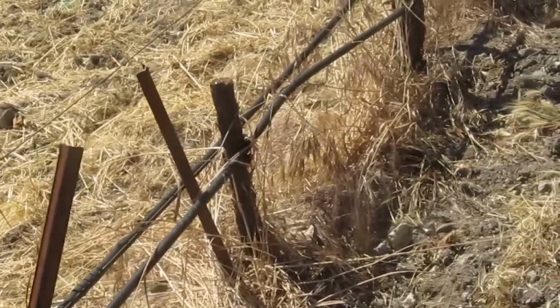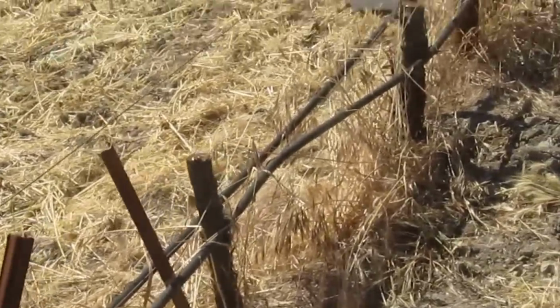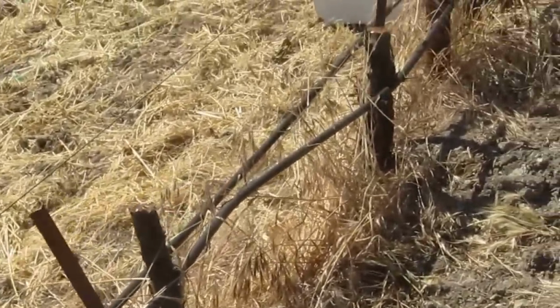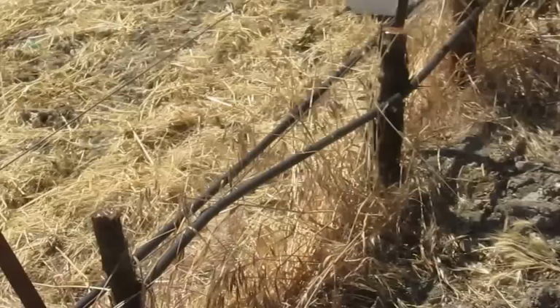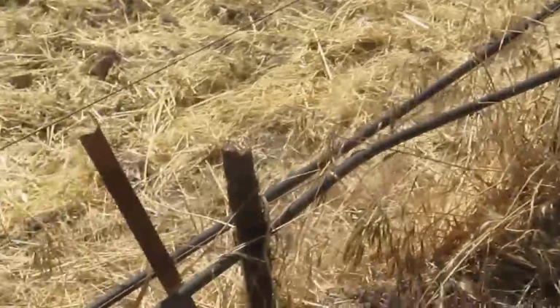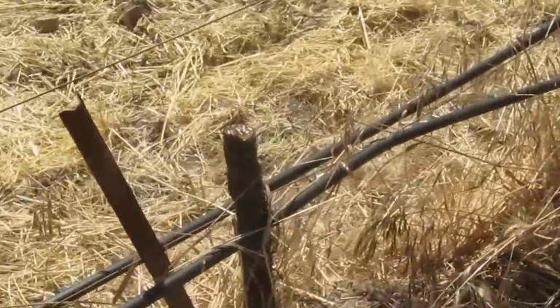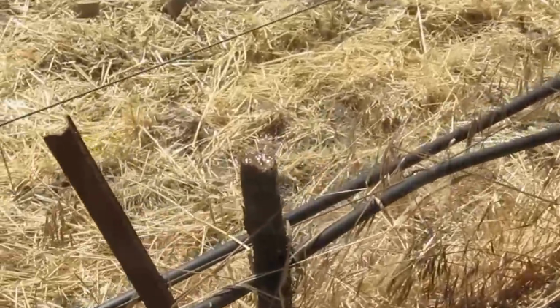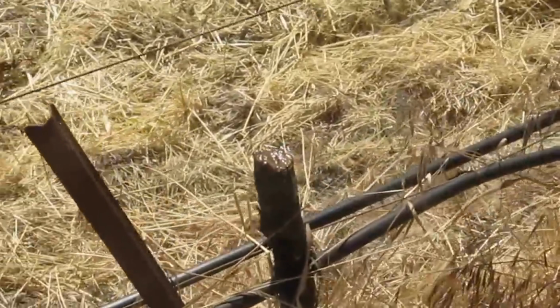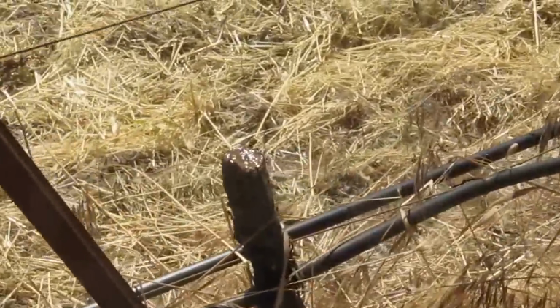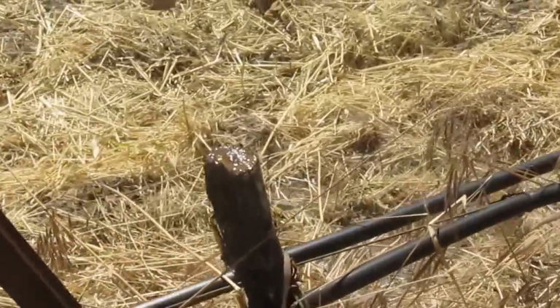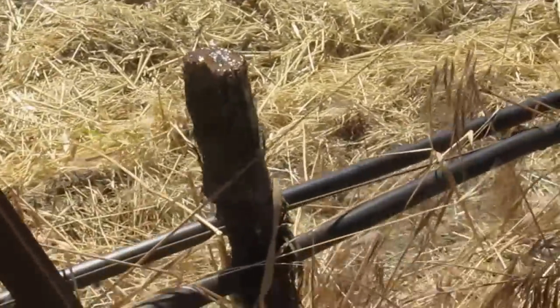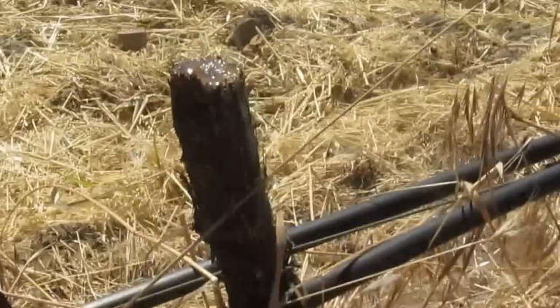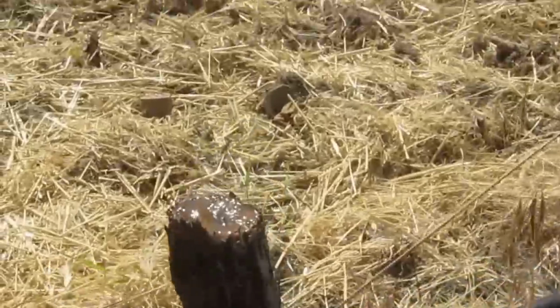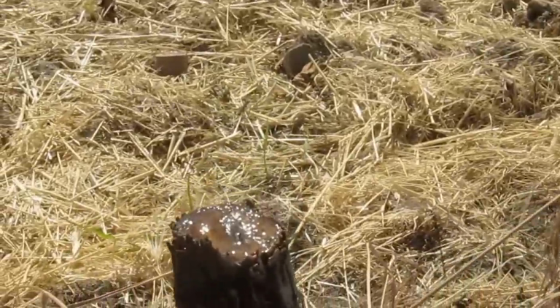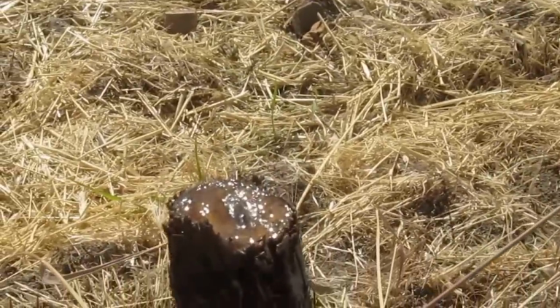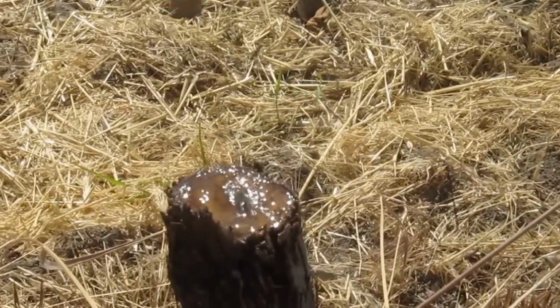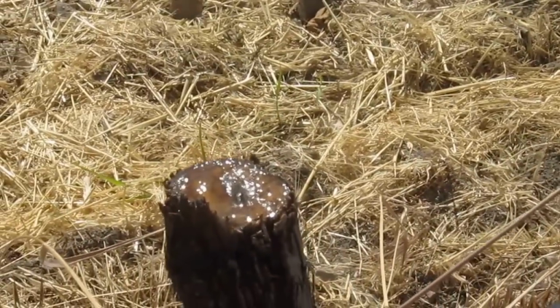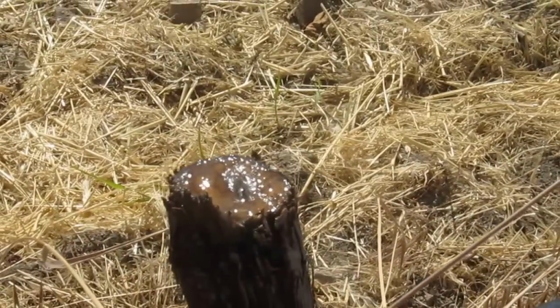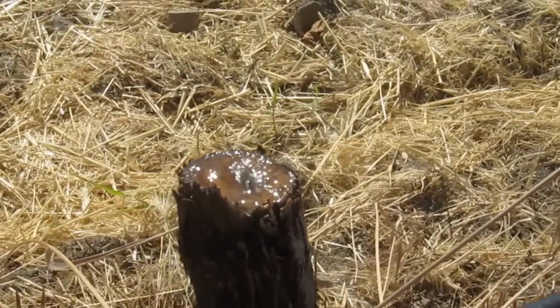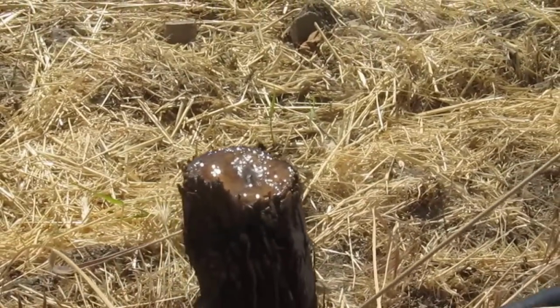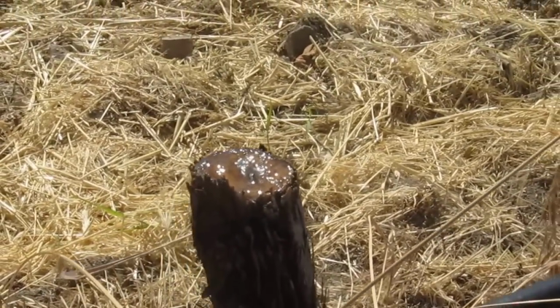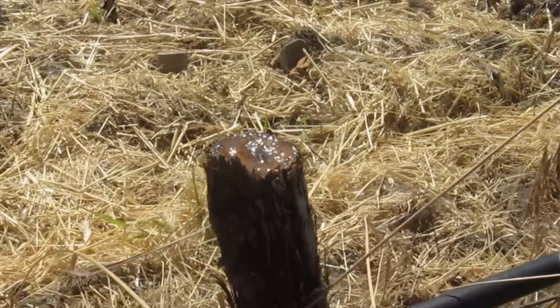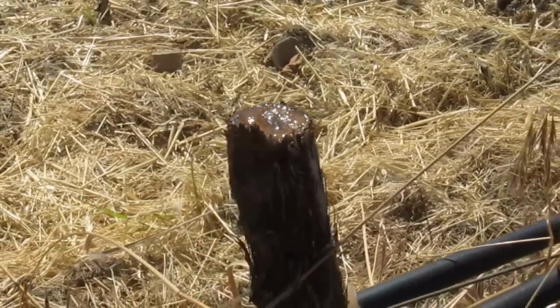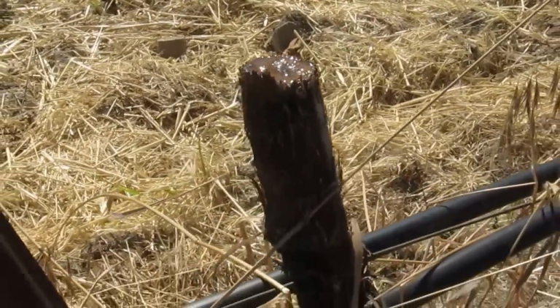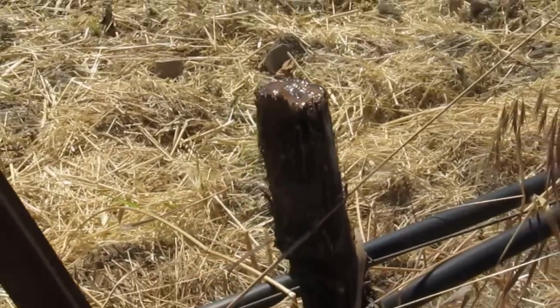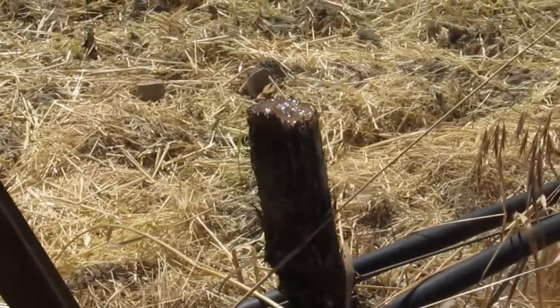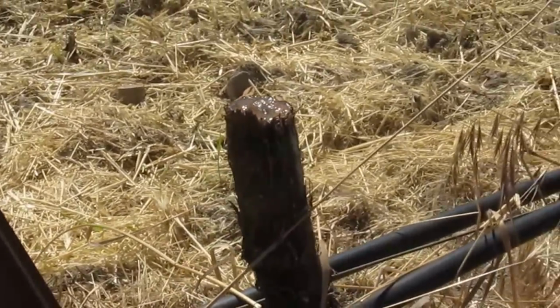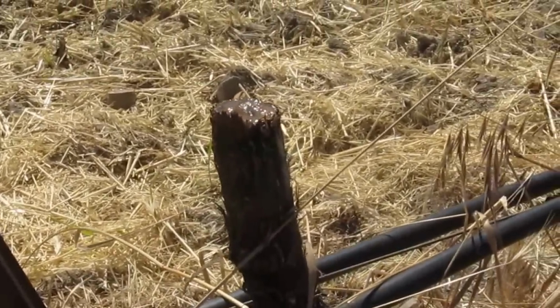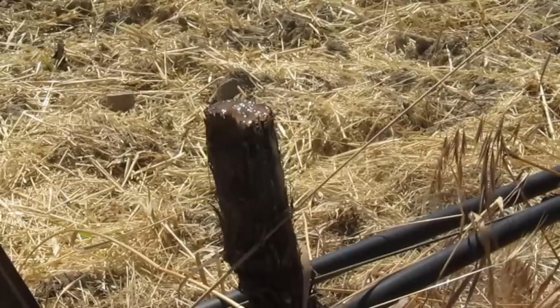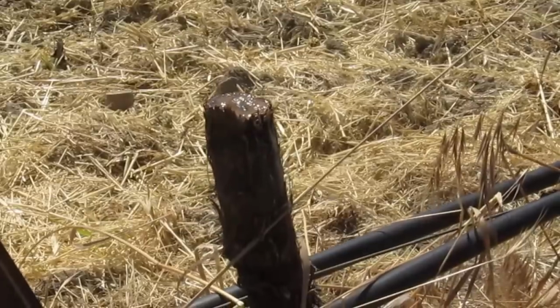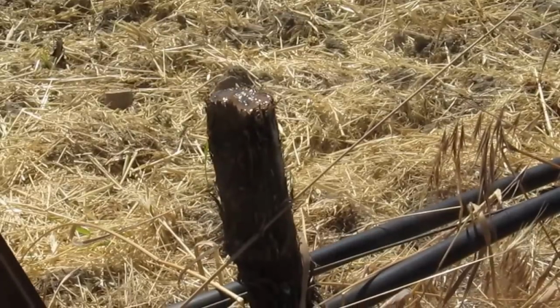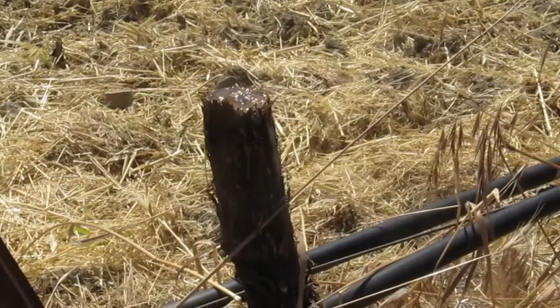I can show you up close as we graft the next vine. You can see on the top there — this vine's bleeding a little bit because it was just cut the other day. That shows there's a little bit of sap flow still, and the vine's still alive and happy.